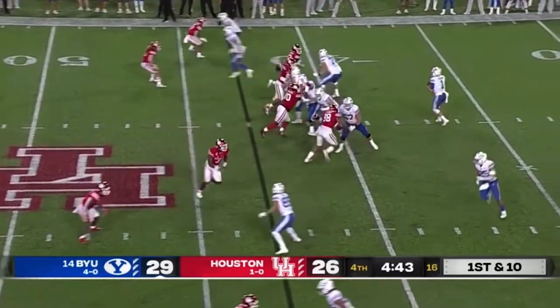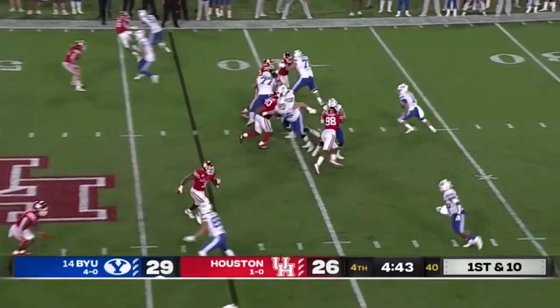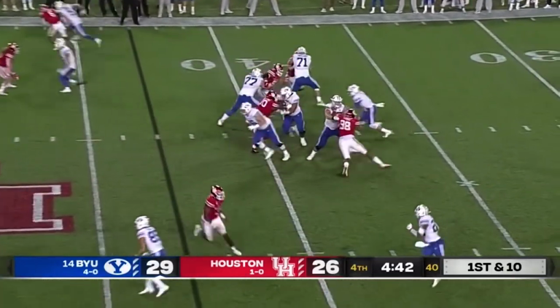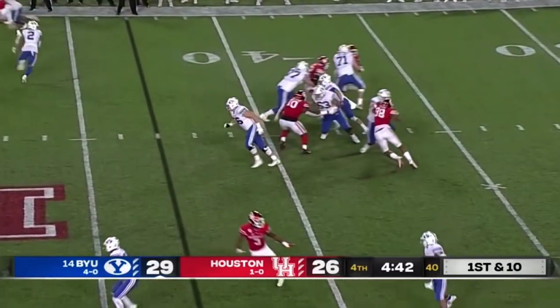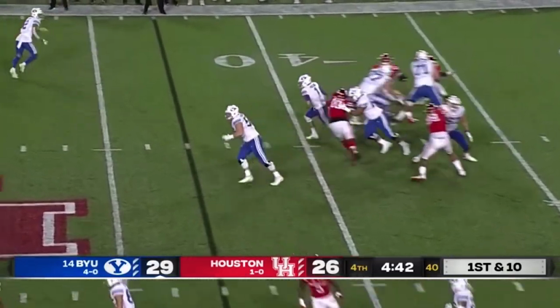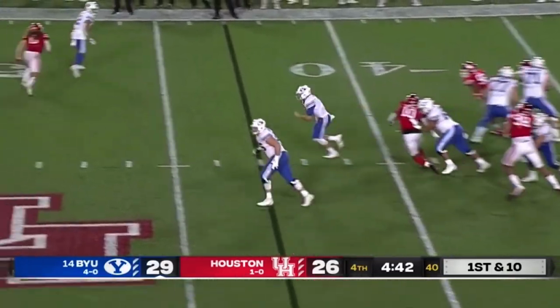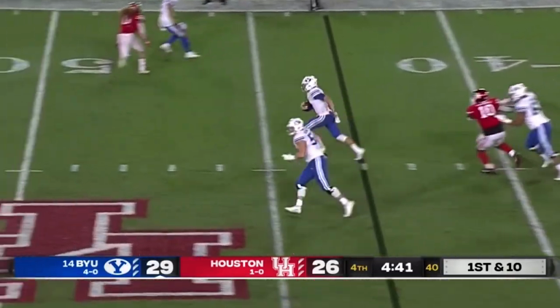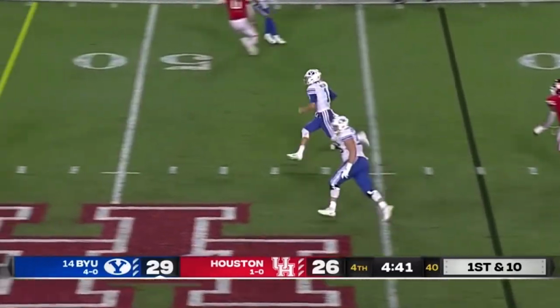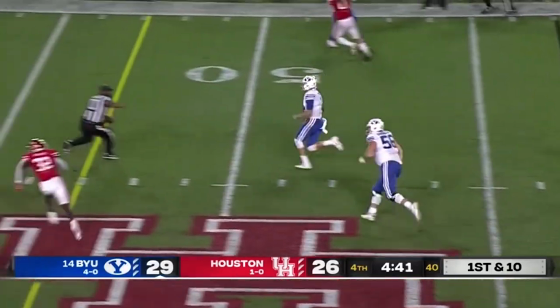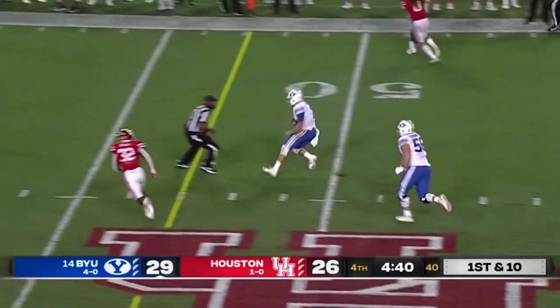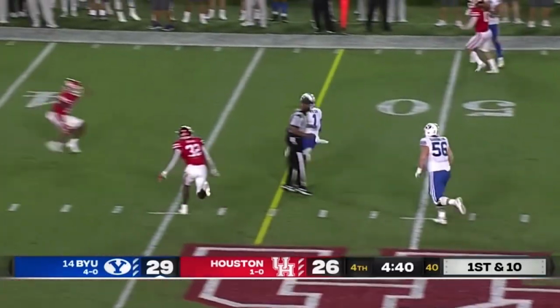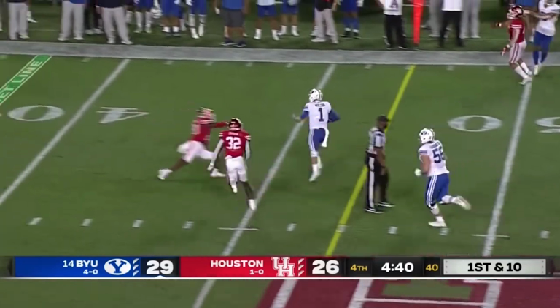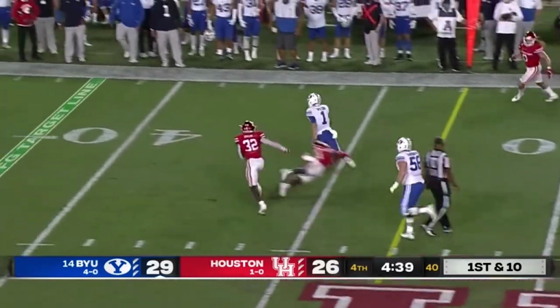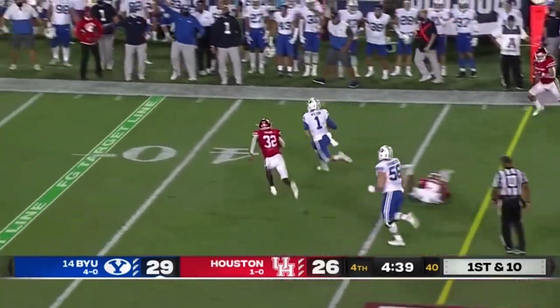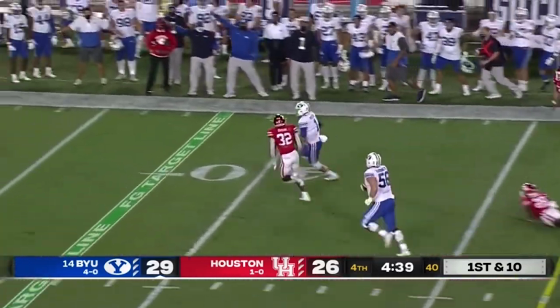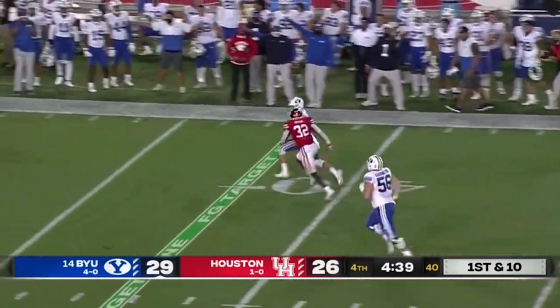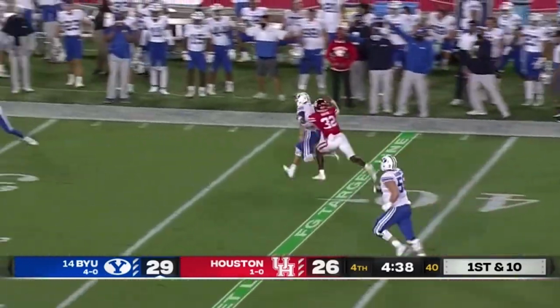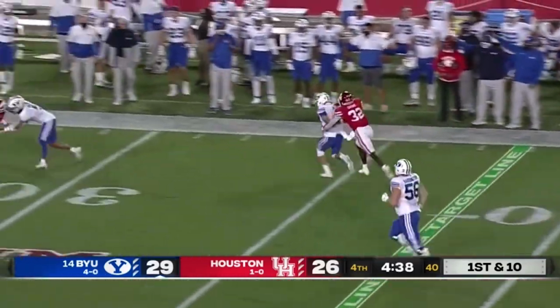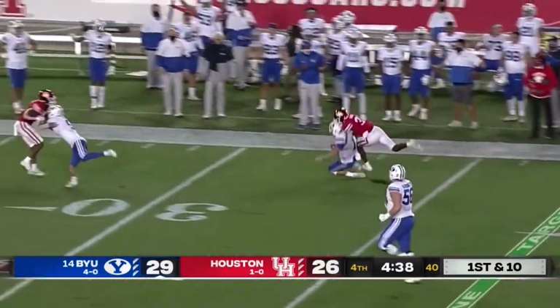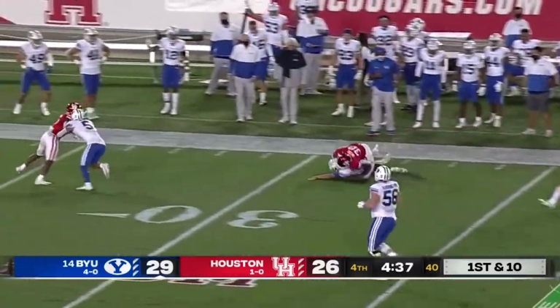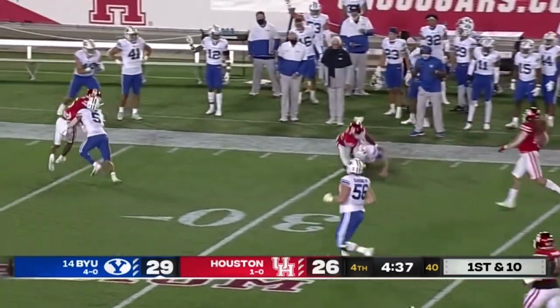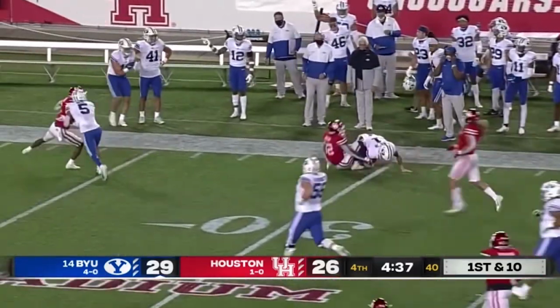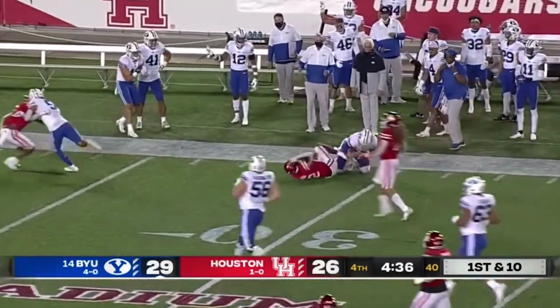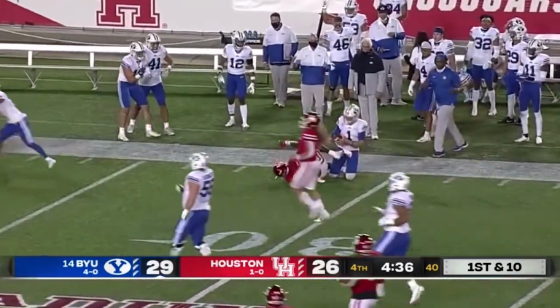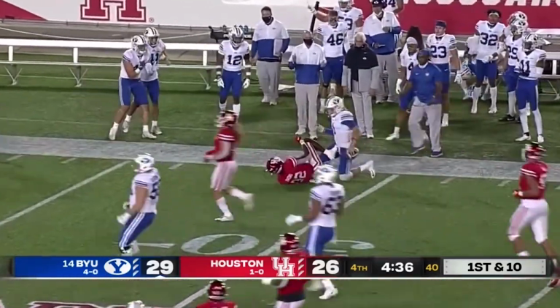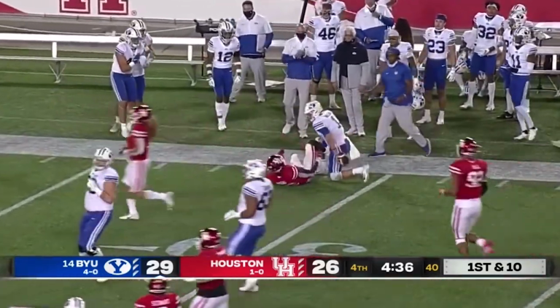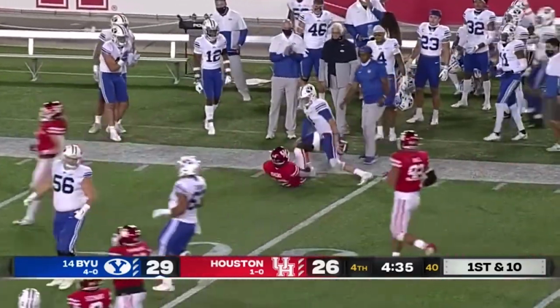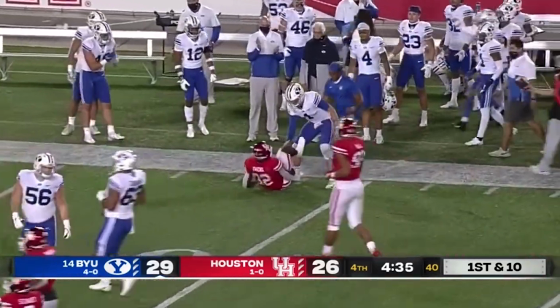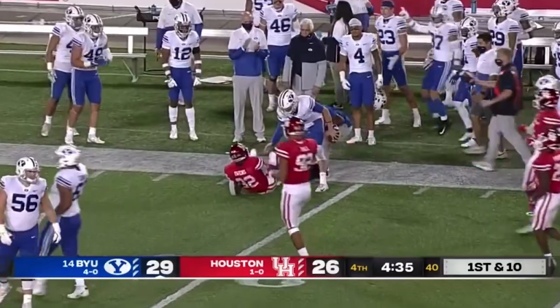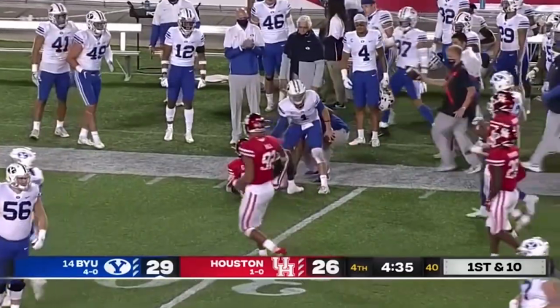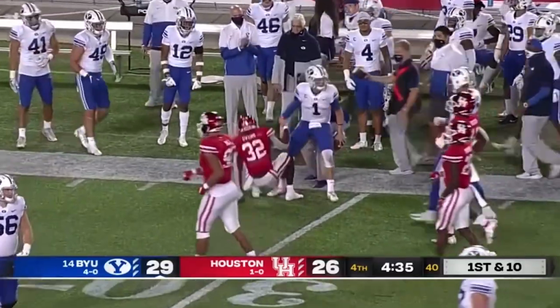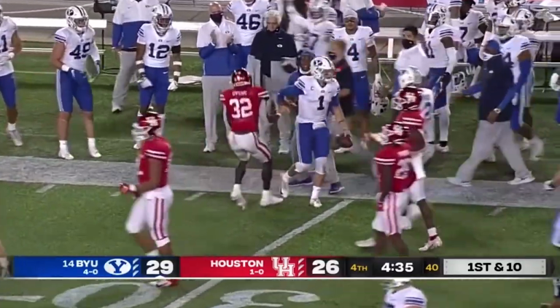Zach Wilson in shotgun, quarterback draw — he's got a first down and more on the run! 50, 40! Drag down inside the Houston 35-yard line.